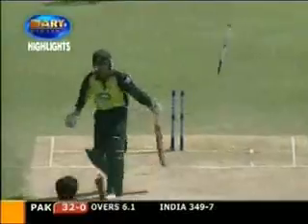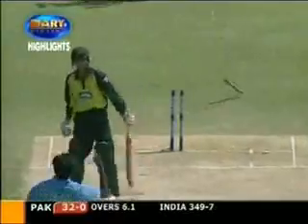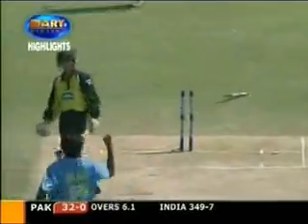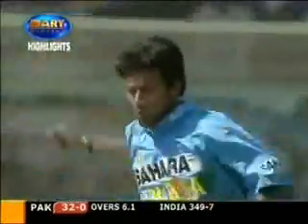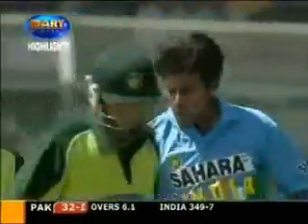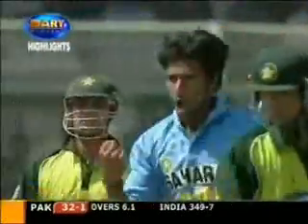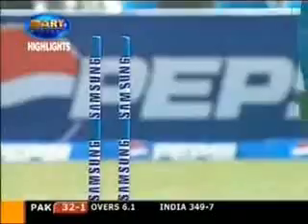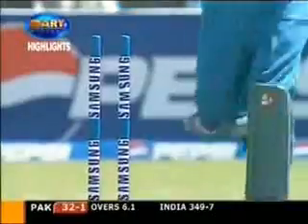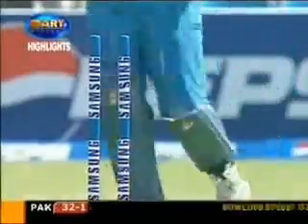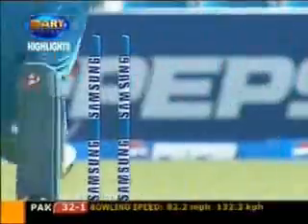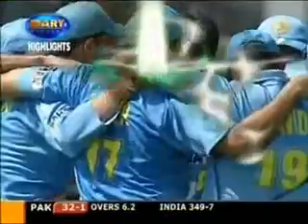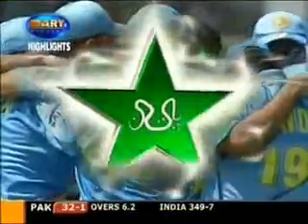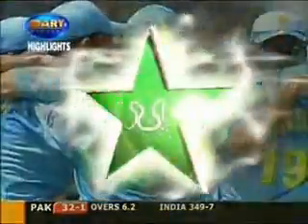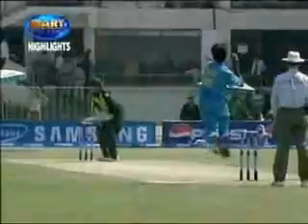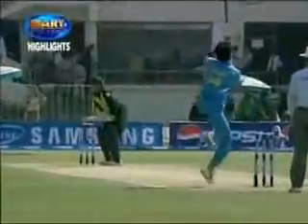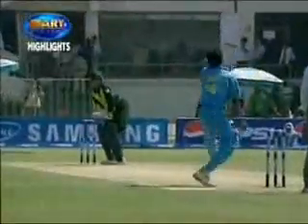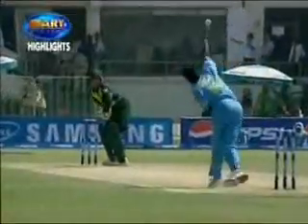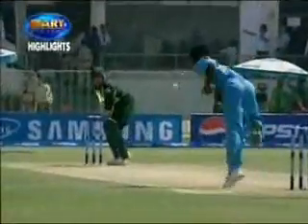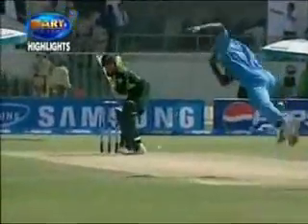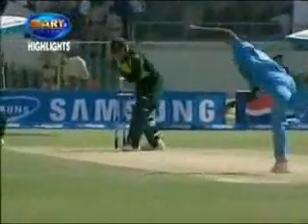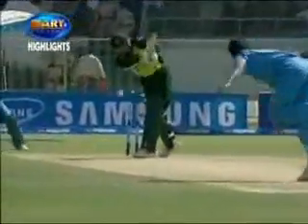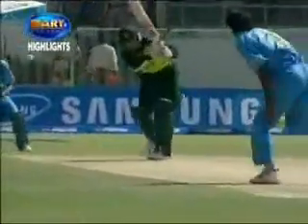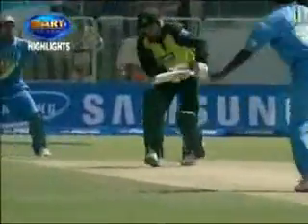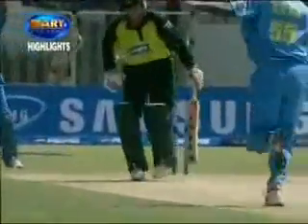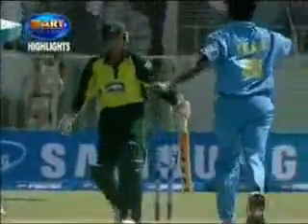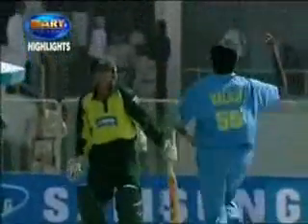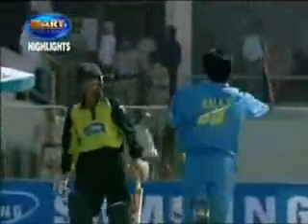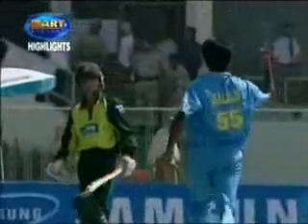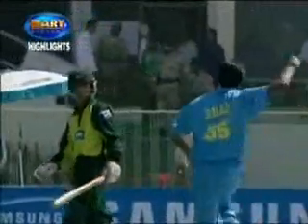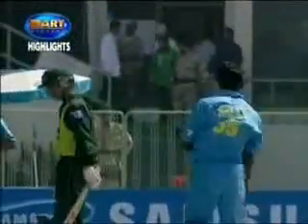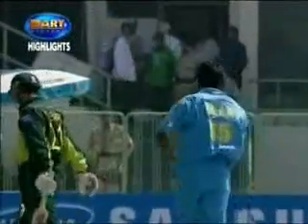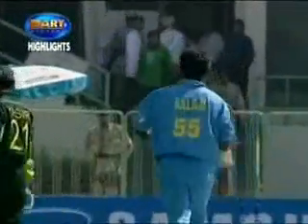Pulled in, middle stump out of the ground — or is it the off? It's the off. This one's swung back in. Right-hander leans all over it, doesn't see it coming. In-swing, it takes off stump.